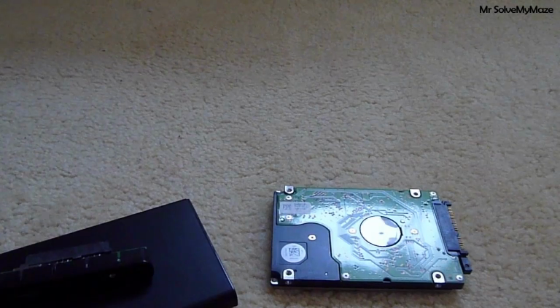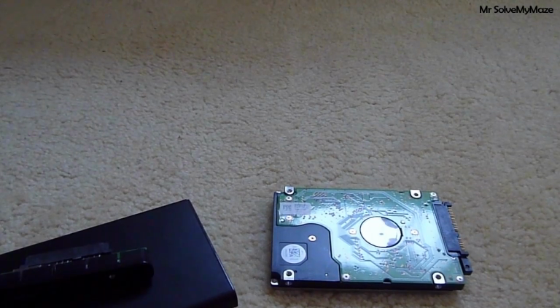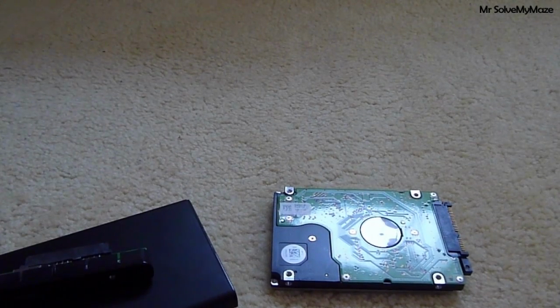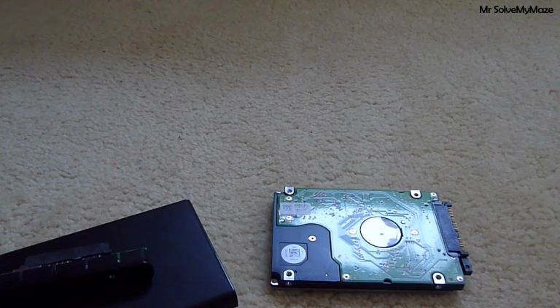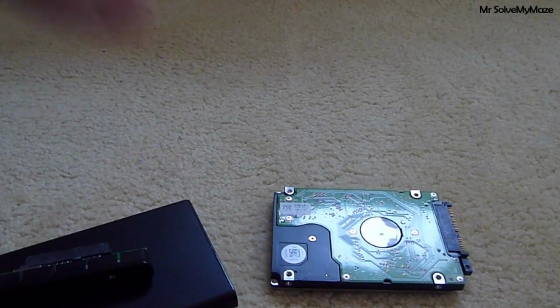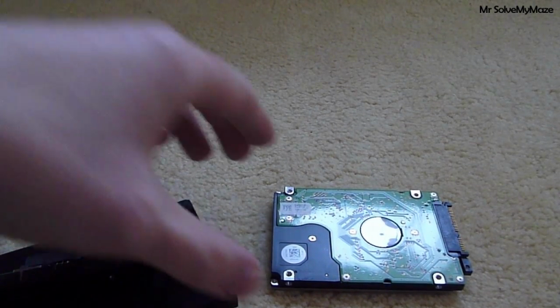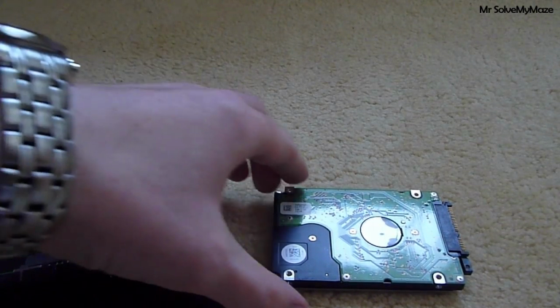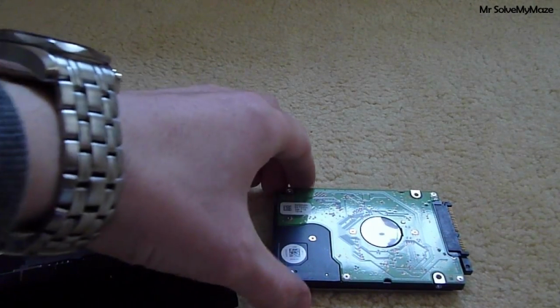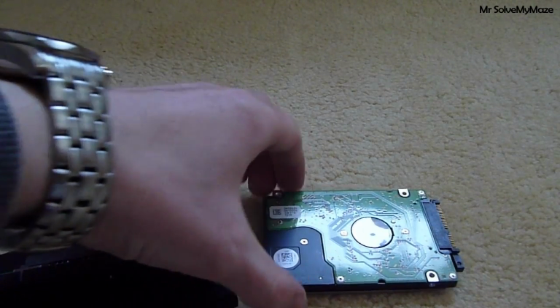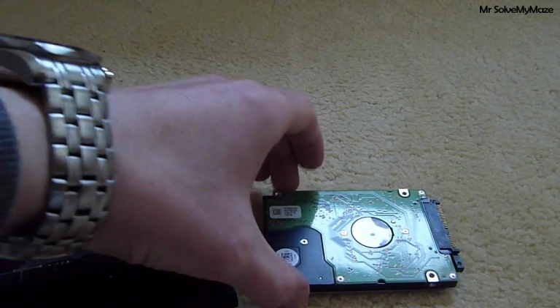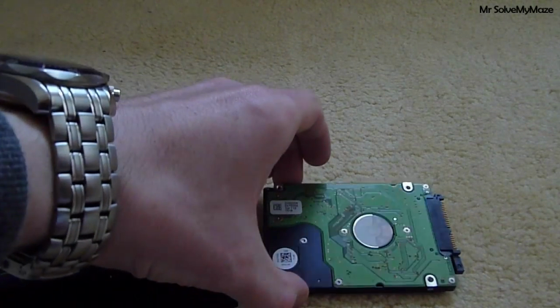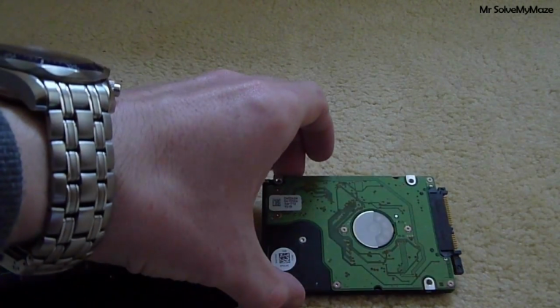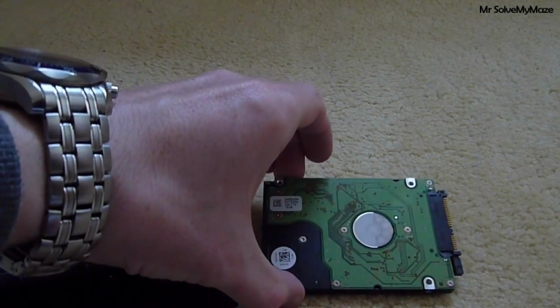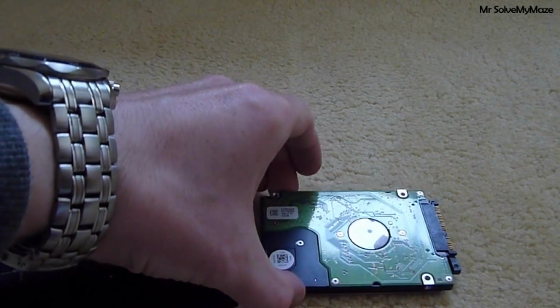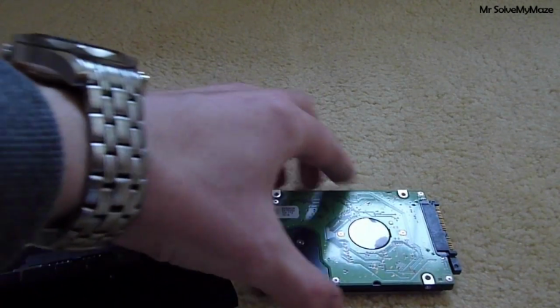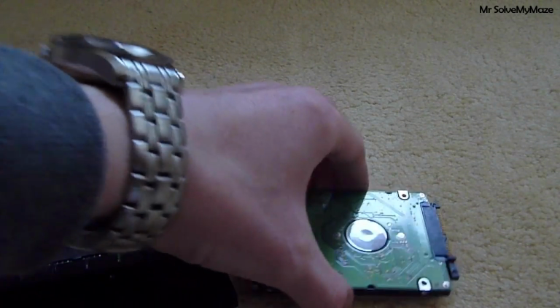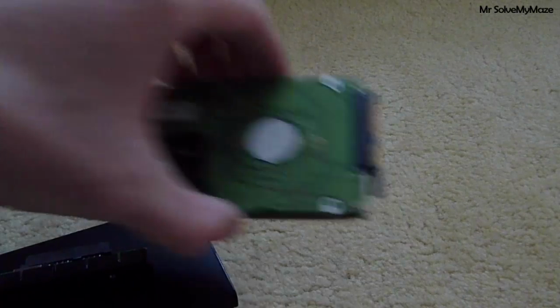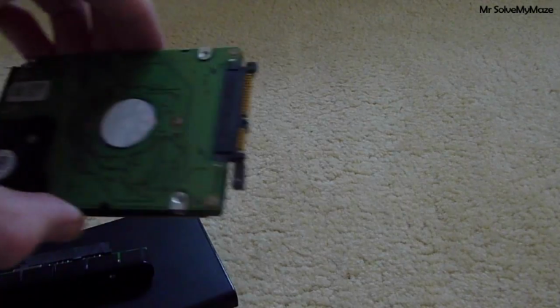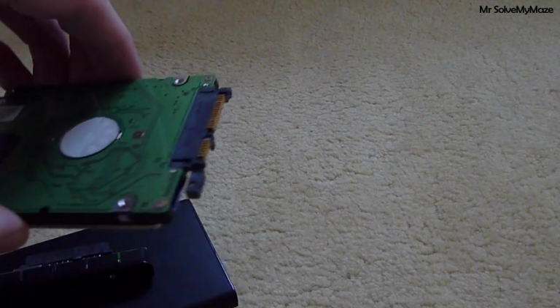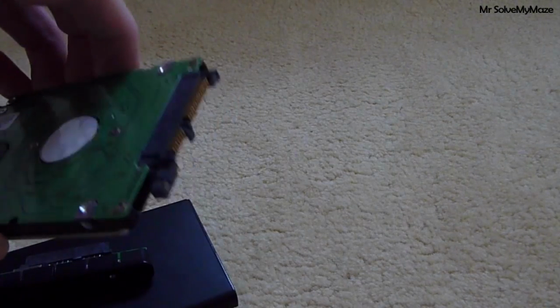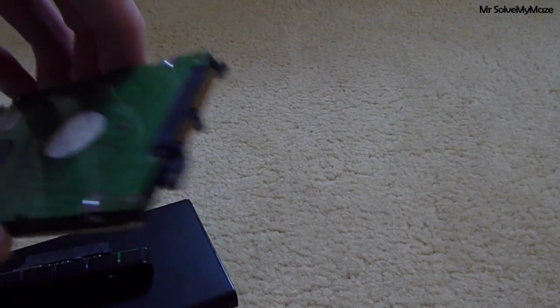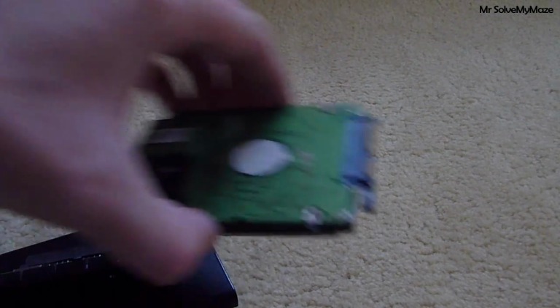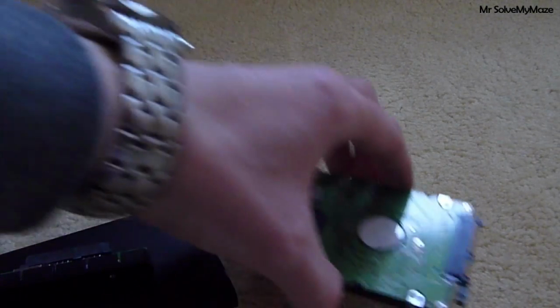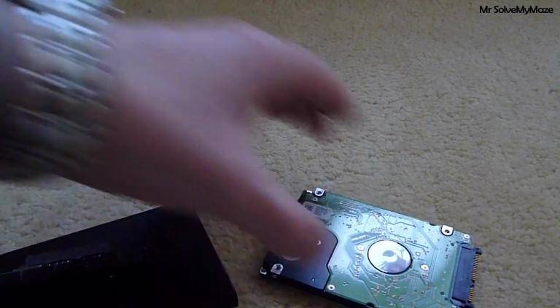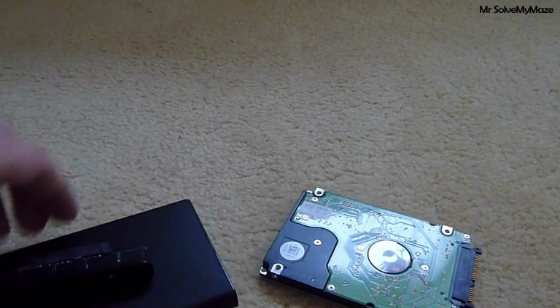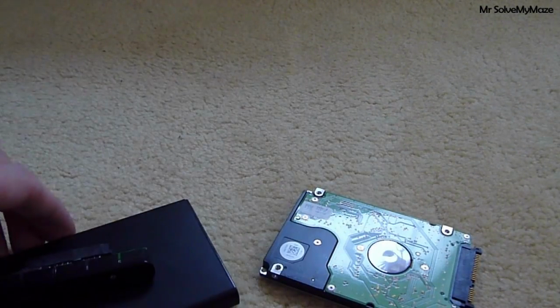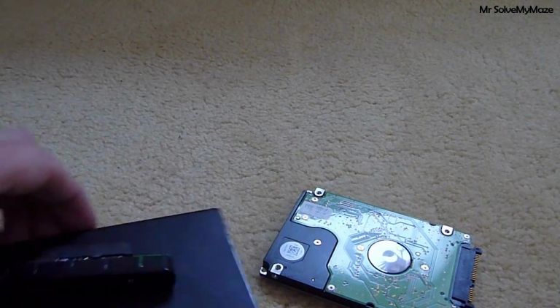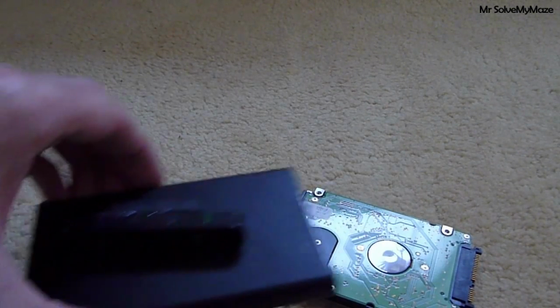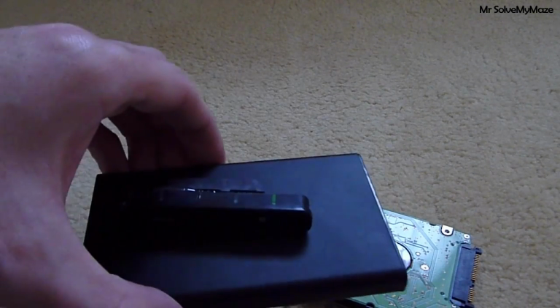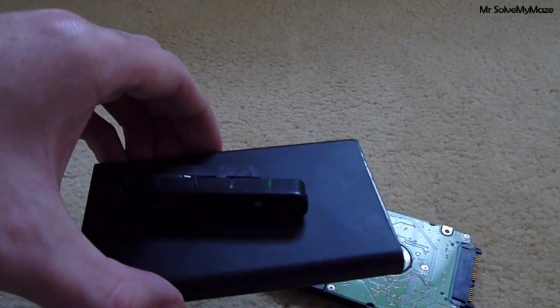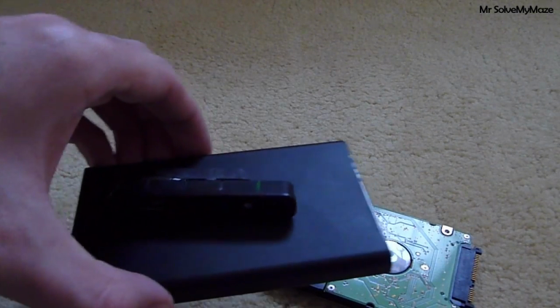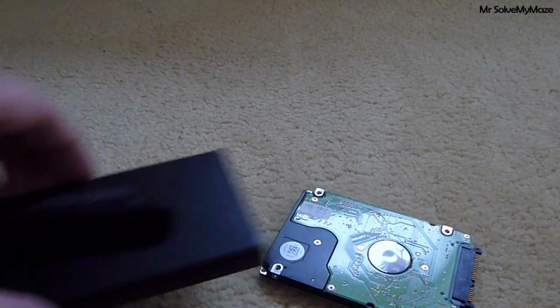Hi, so today I'm going to be showing you how to install your 2.5 inch SATA notebook hard drive into an external enclosure.